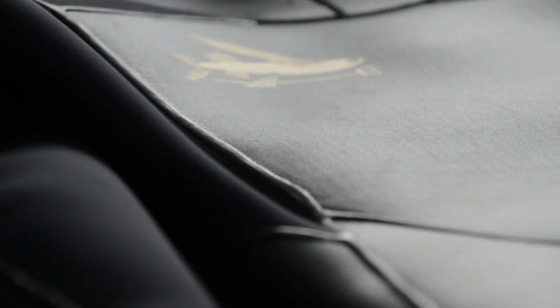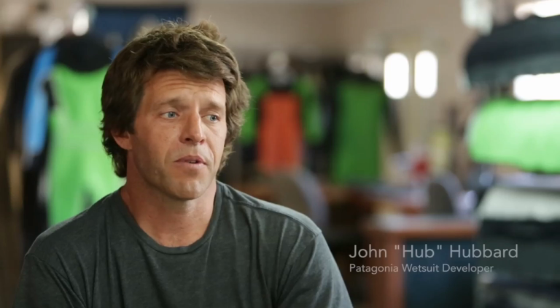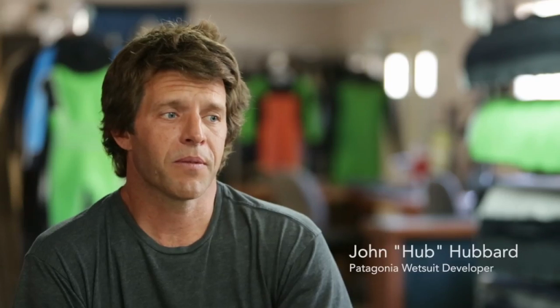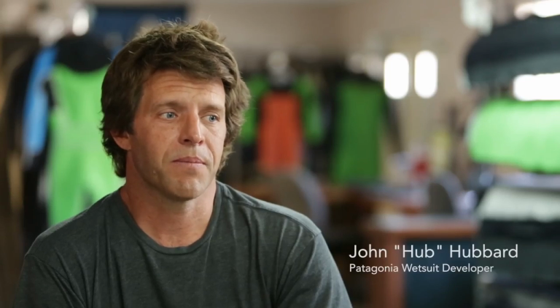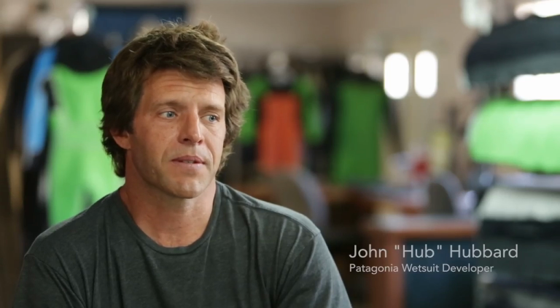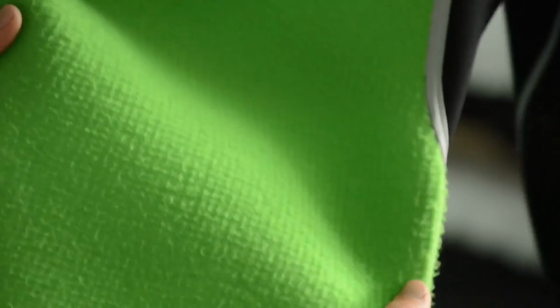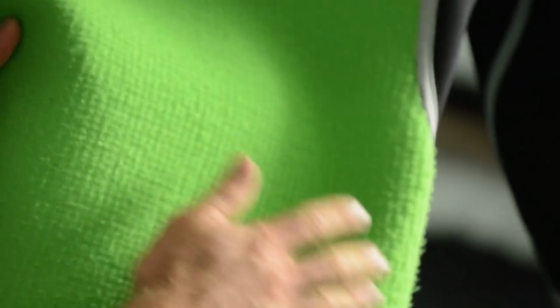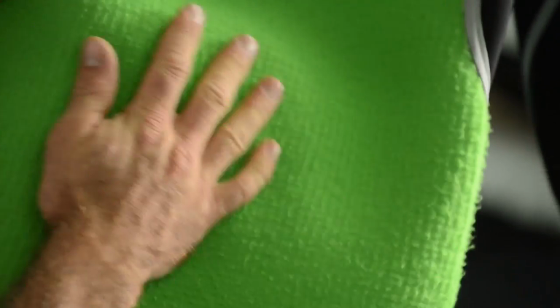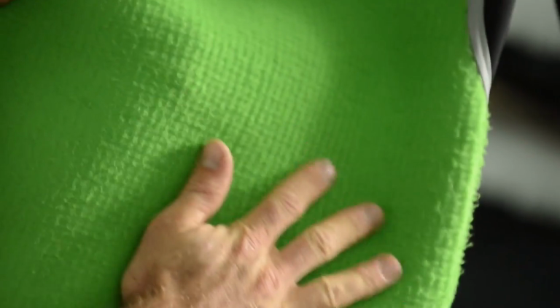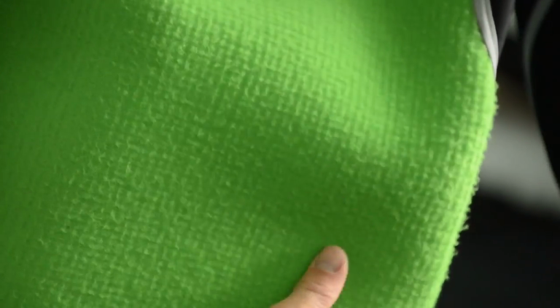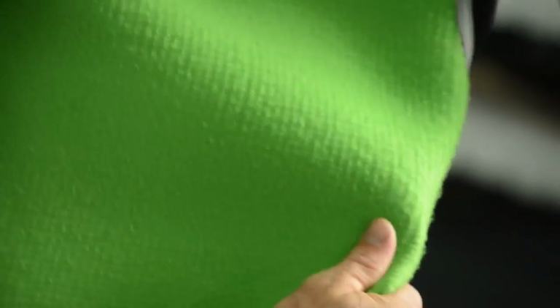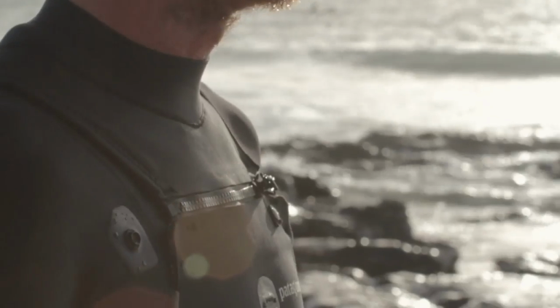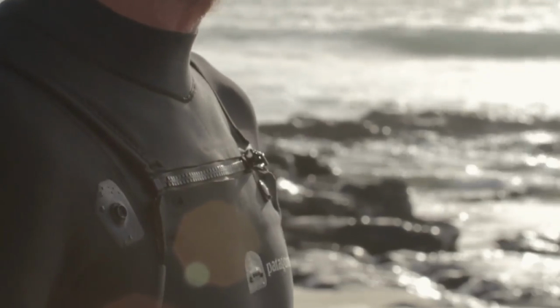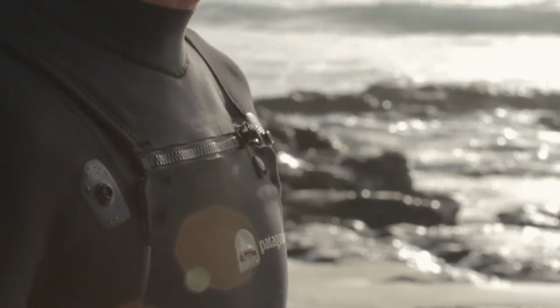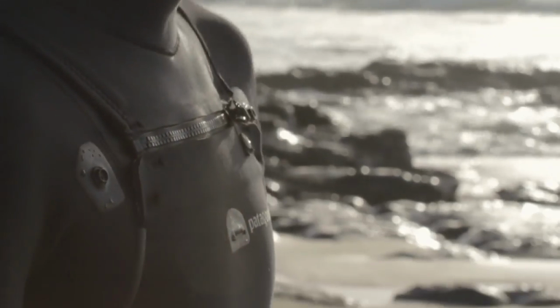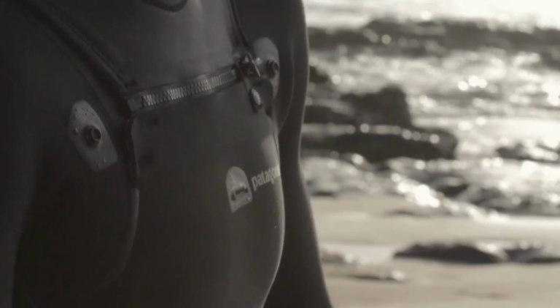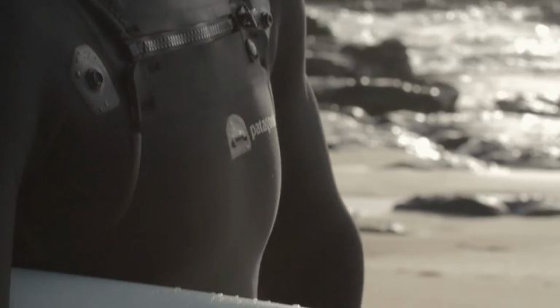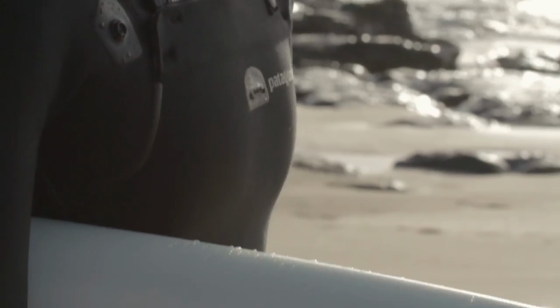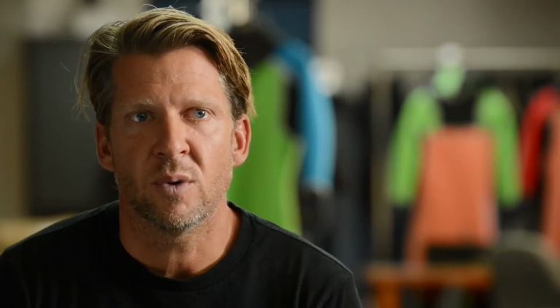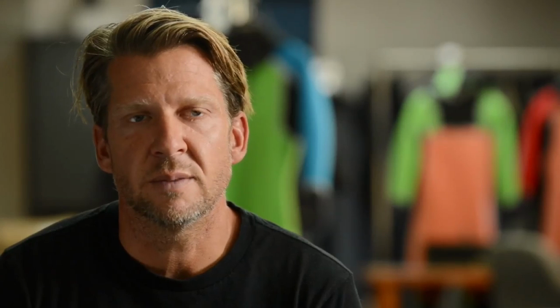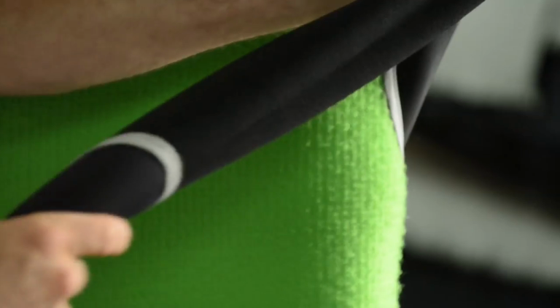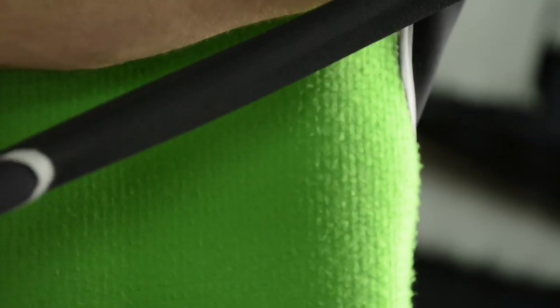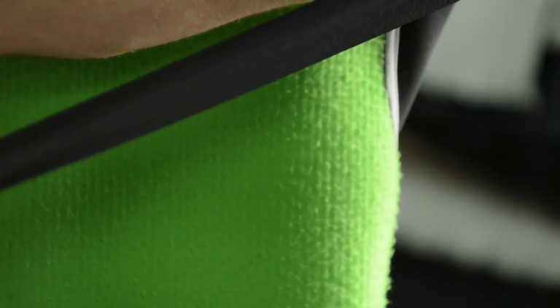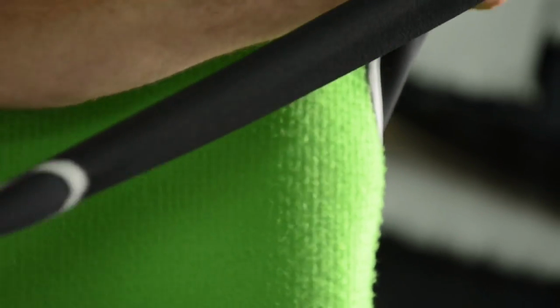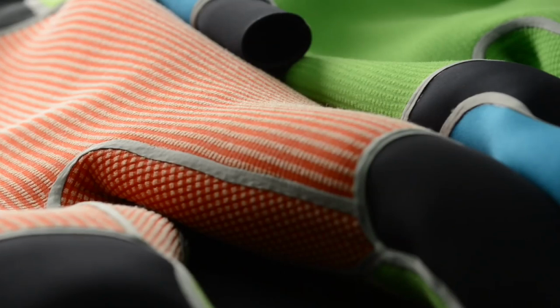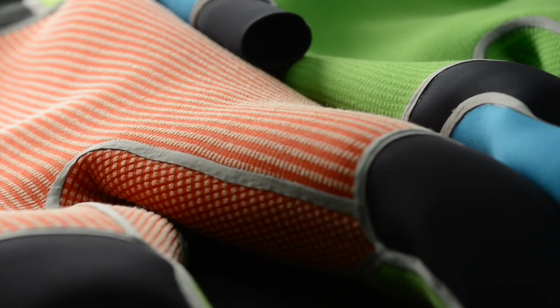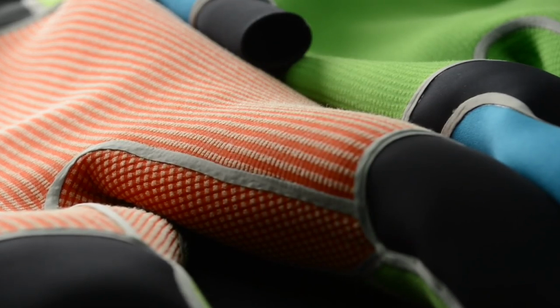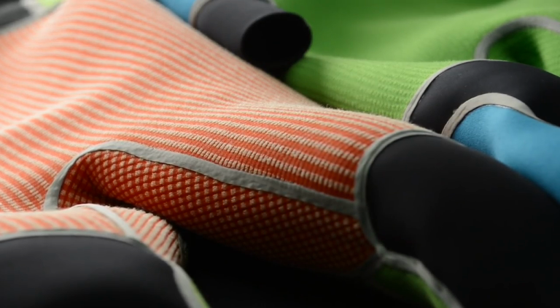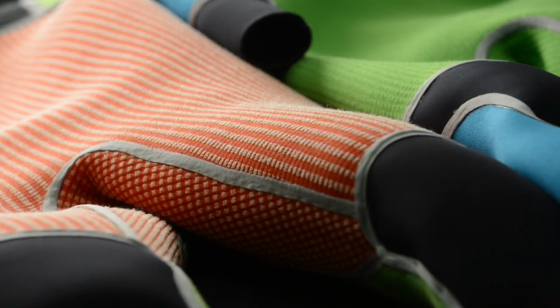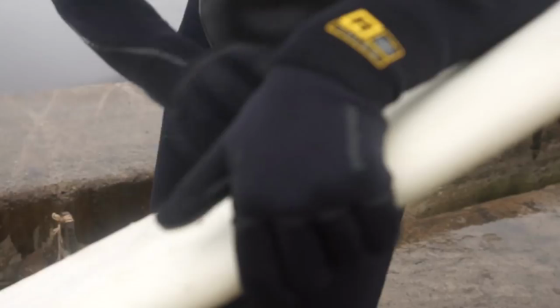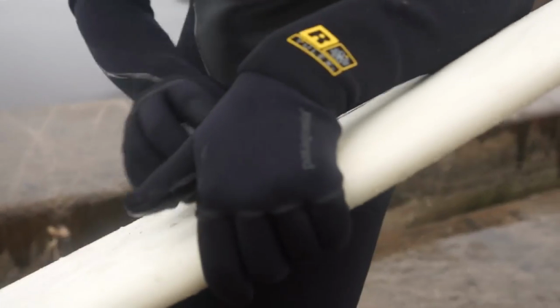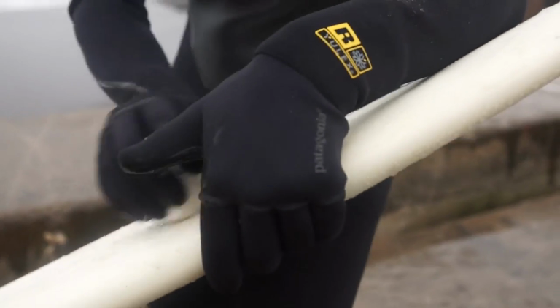The most important thing in a wetsuit to me is: is it comfortable? The fit itself we really dialed in for fall '14. It was really important for us to make the suits as flexible as possible. At the same time, we've always been known for warmth and so we've accelerated that.